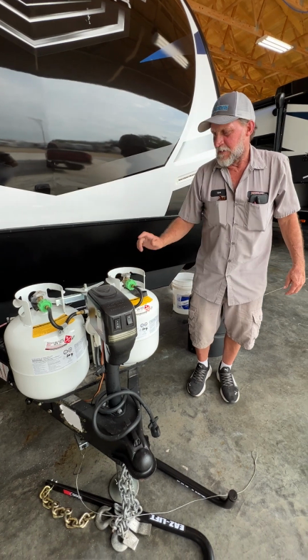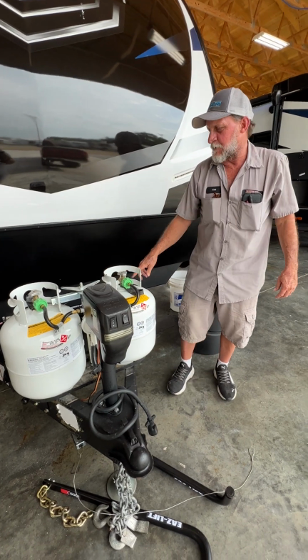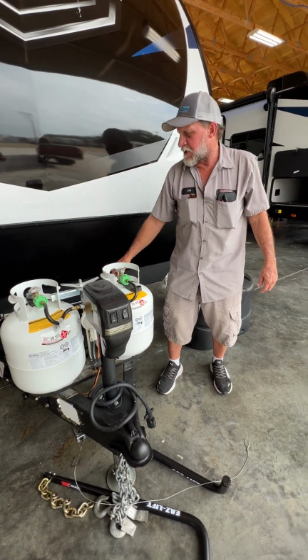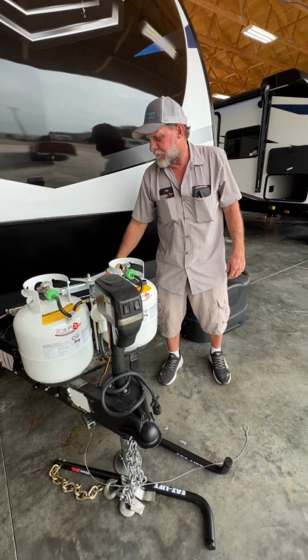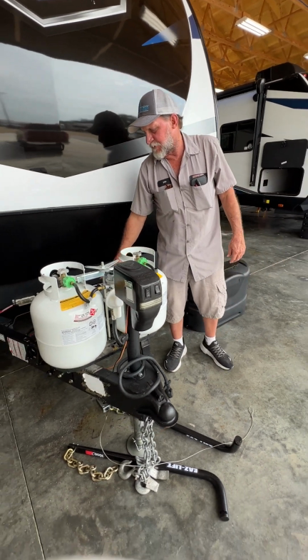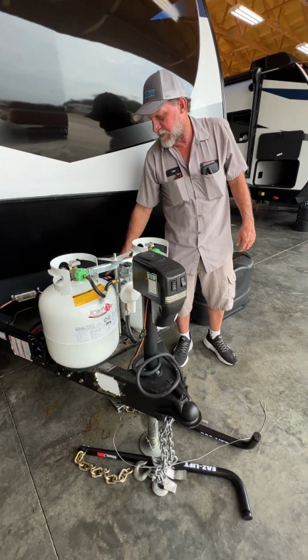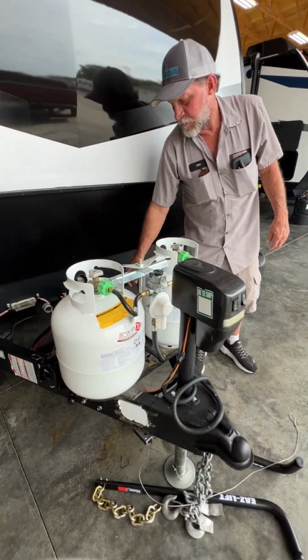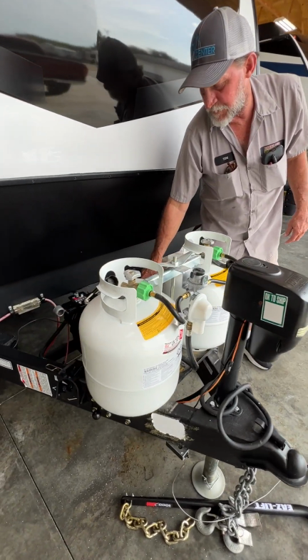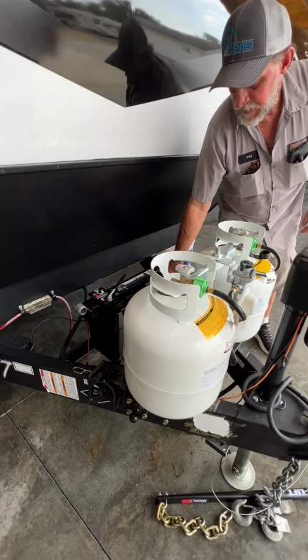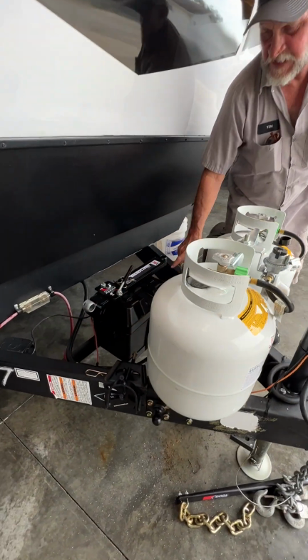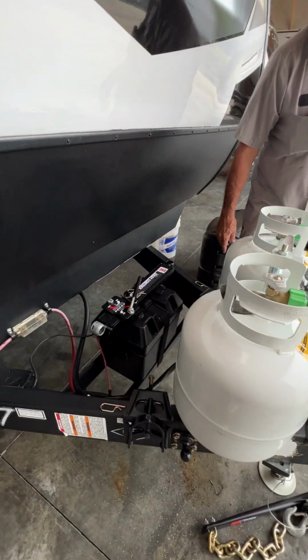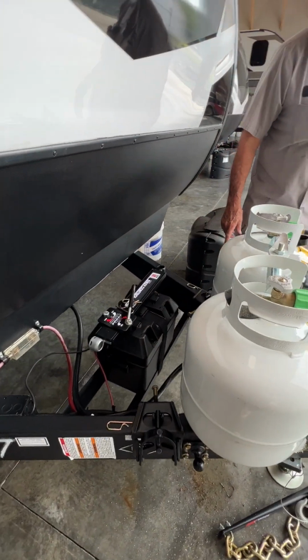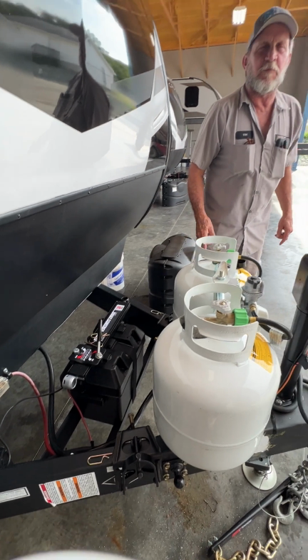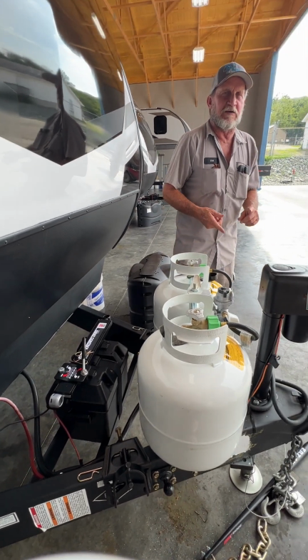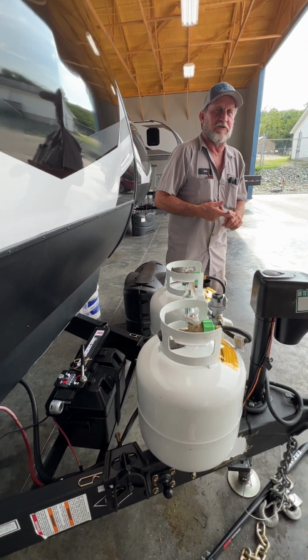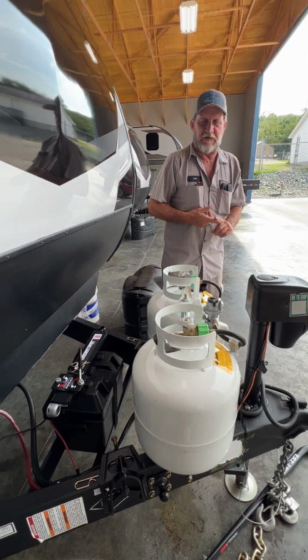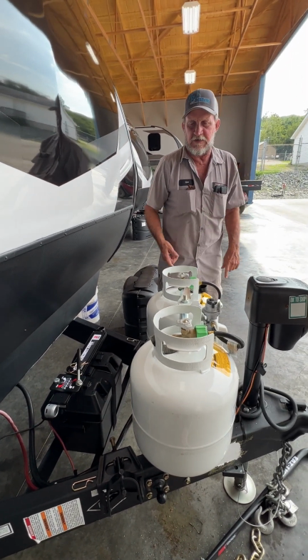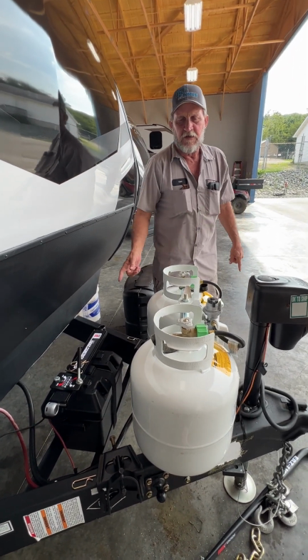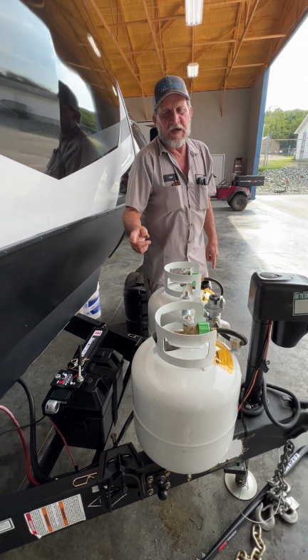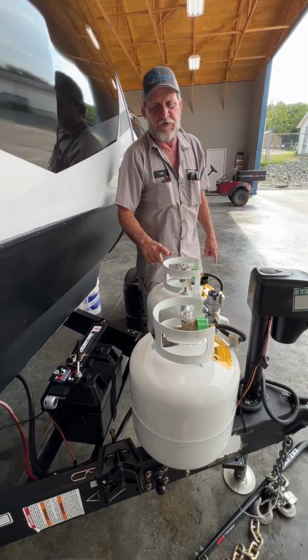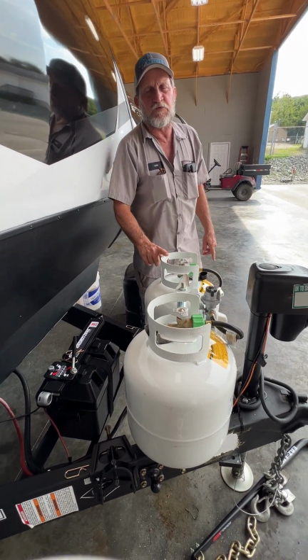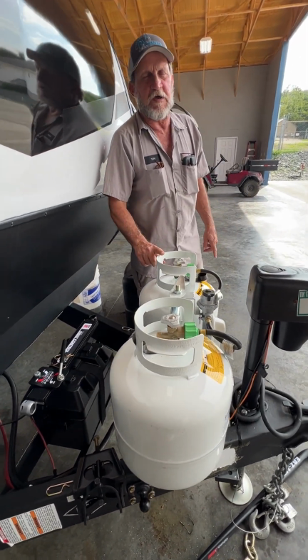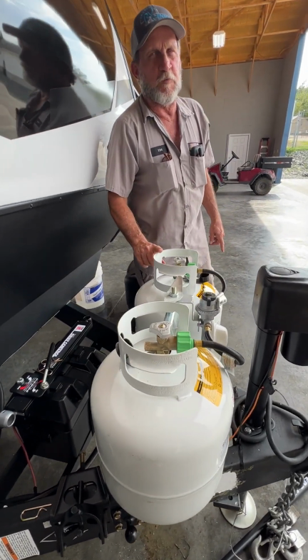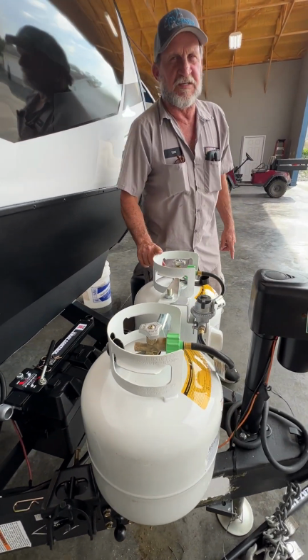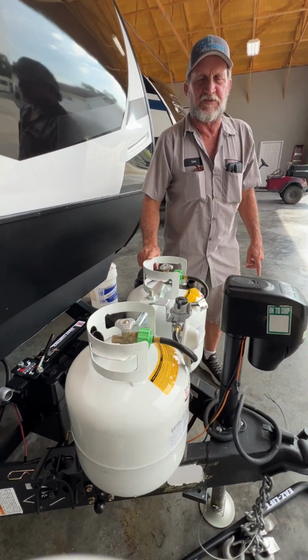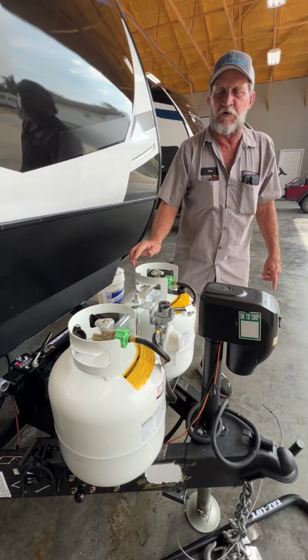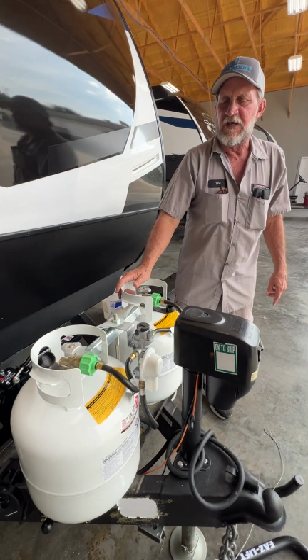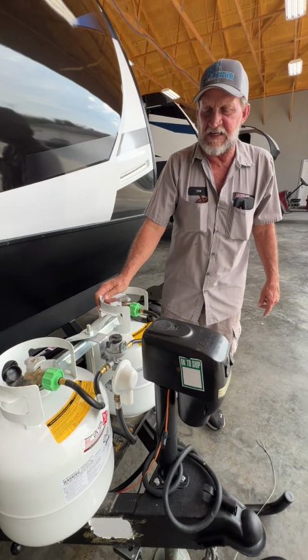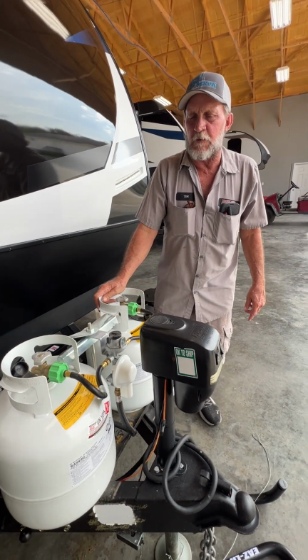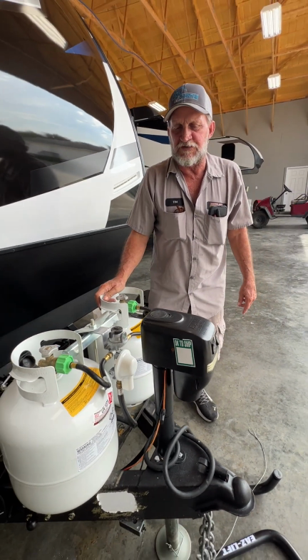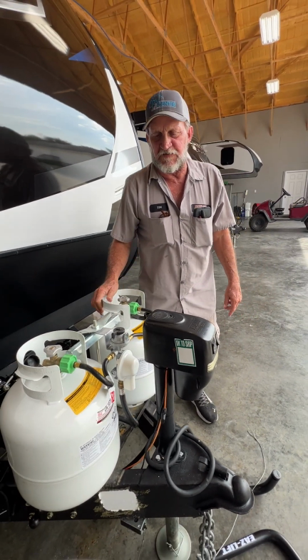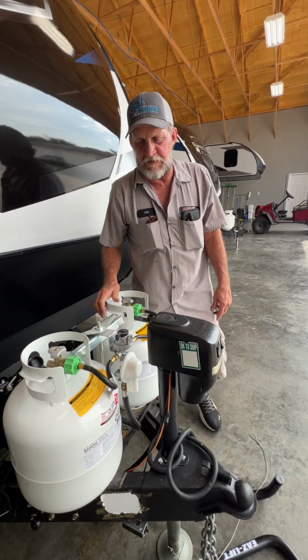We're going to start up here in front with the walkthrough. It does have one 12-volt battery on the unit. We have two 20-pound propane cylinders that are full, except for what we use to service the unit.